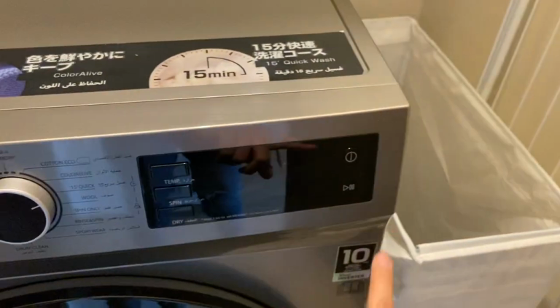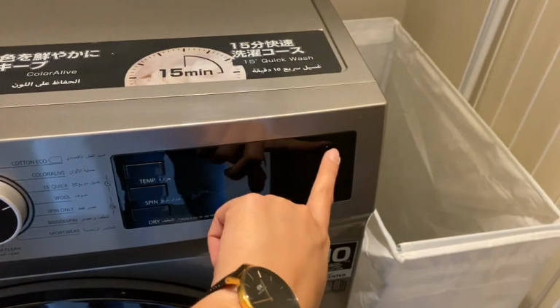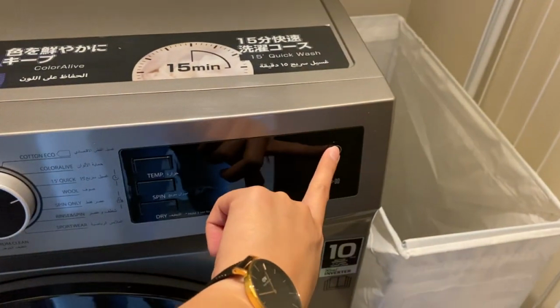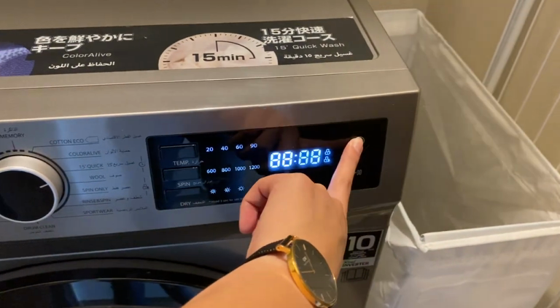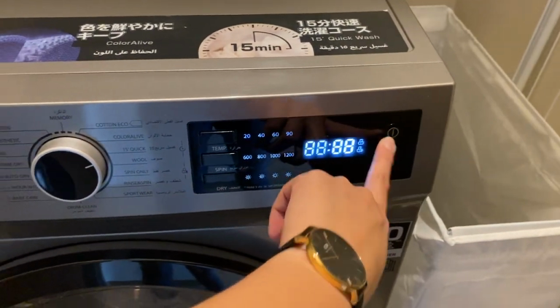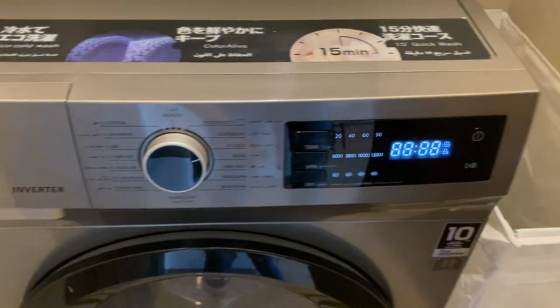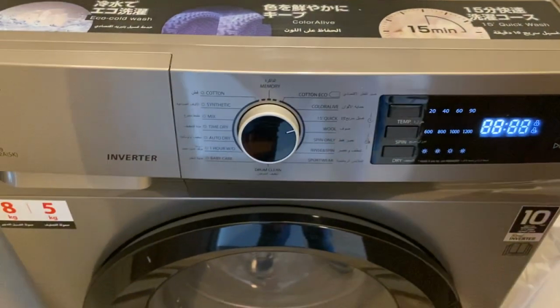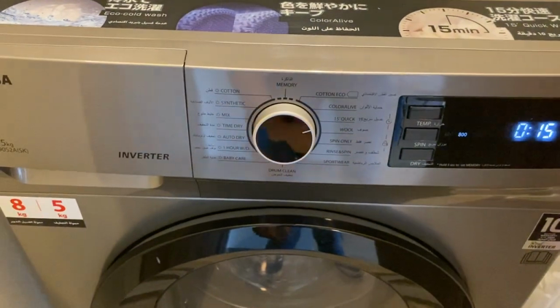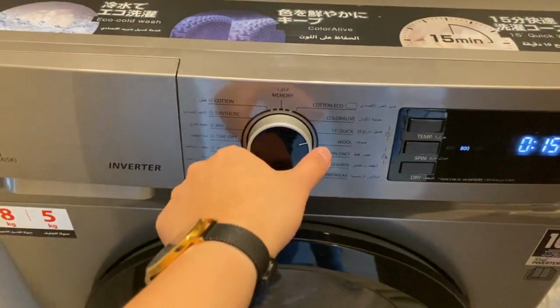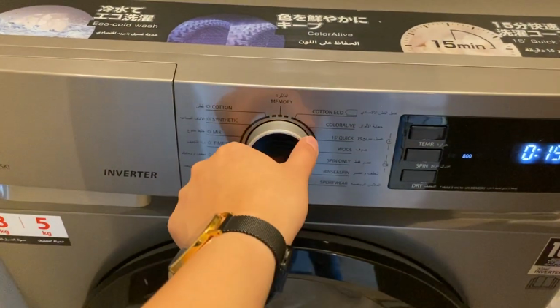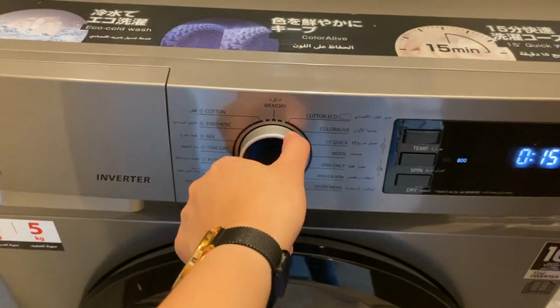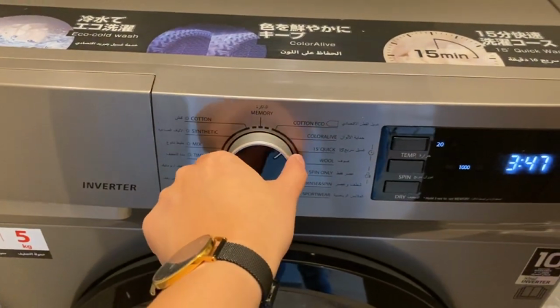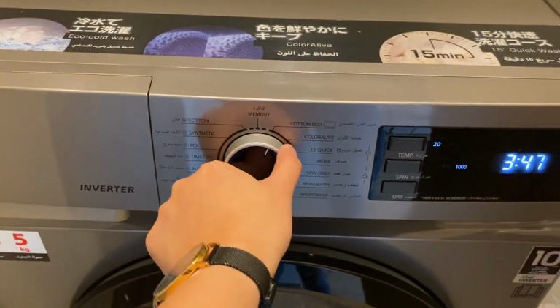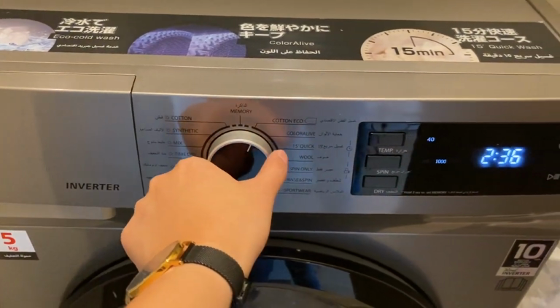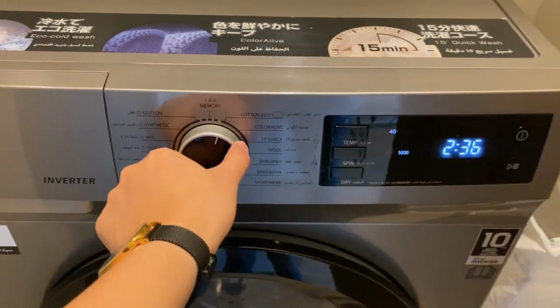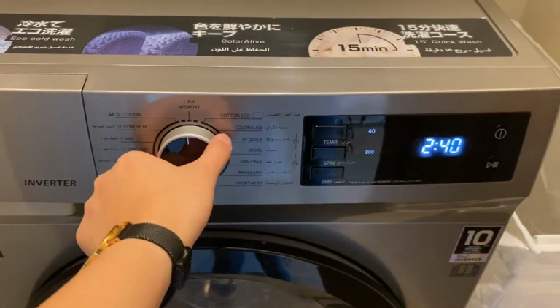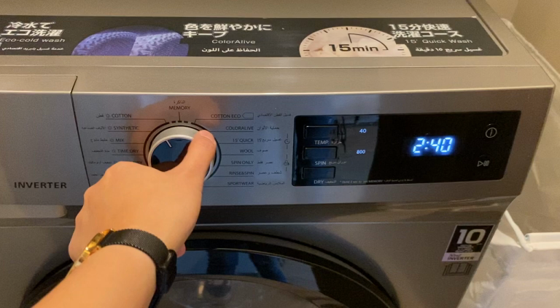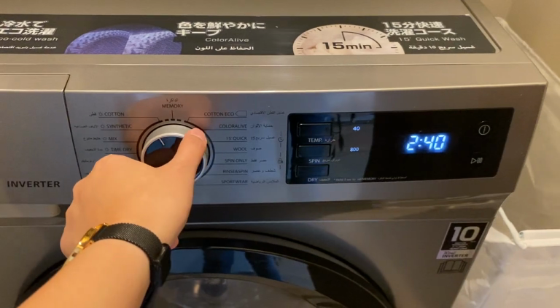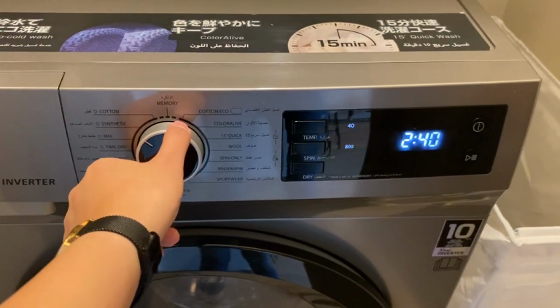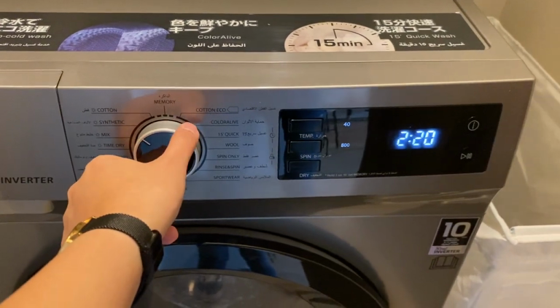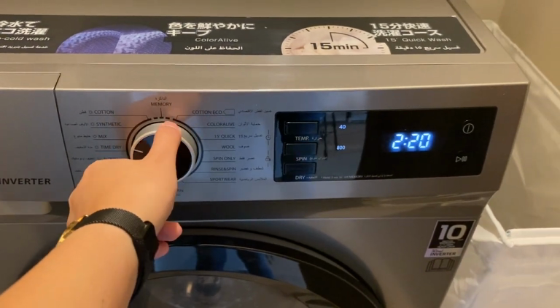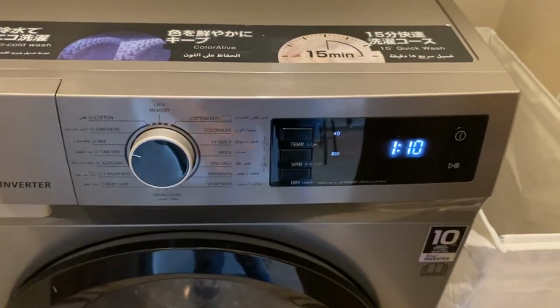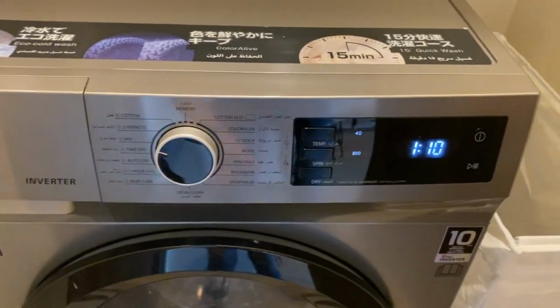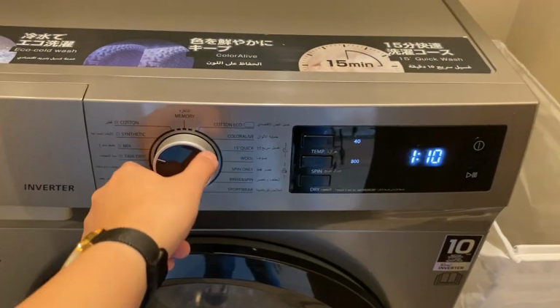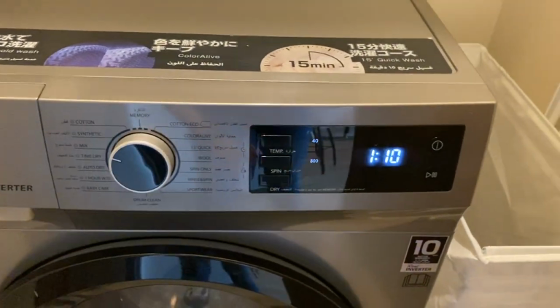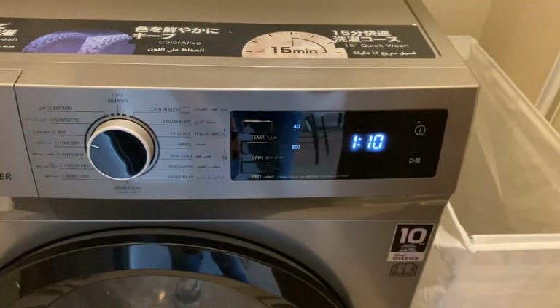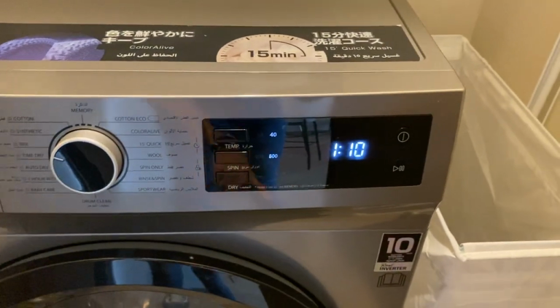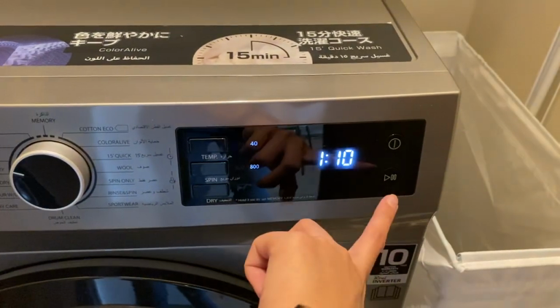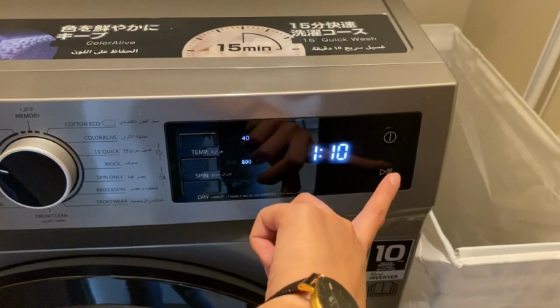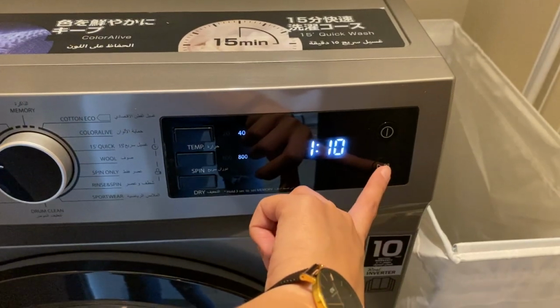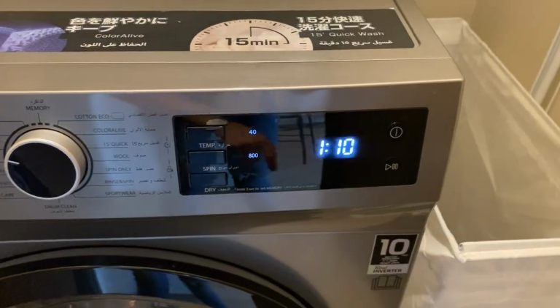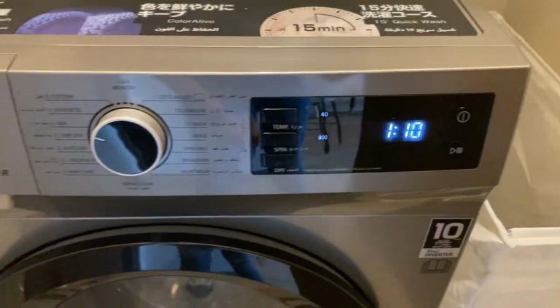Press this button right here to turn on. Press this knob and choose the program you want to select or set, and then press this button right here to start.